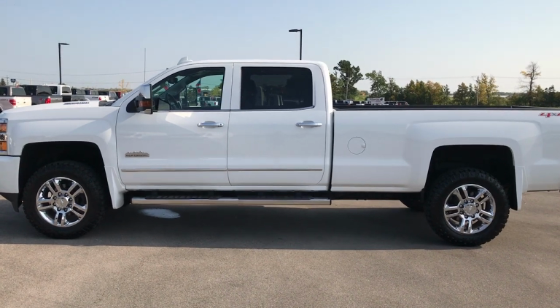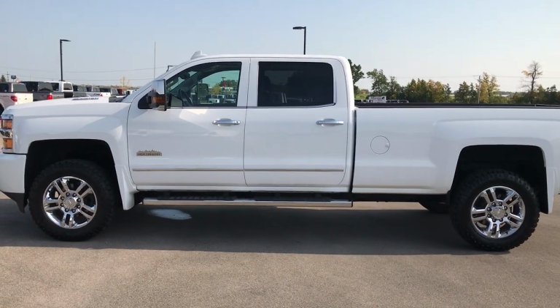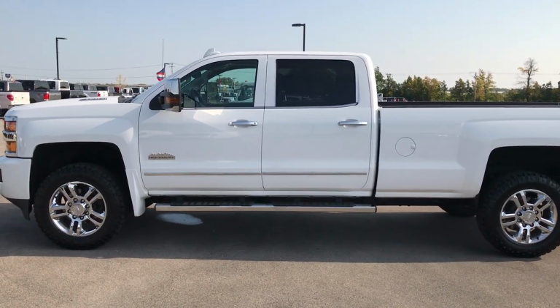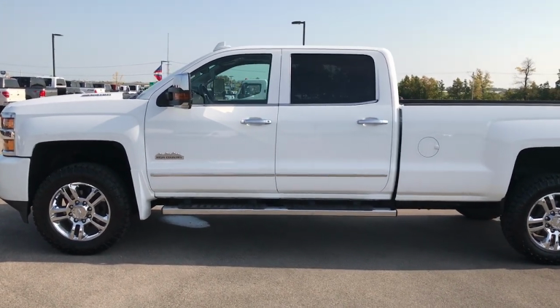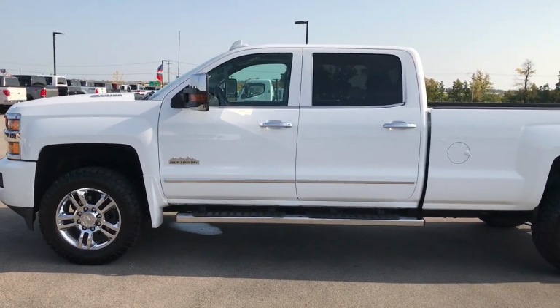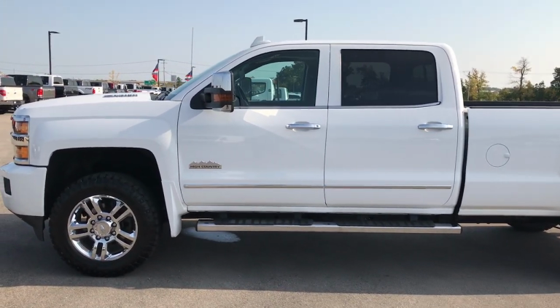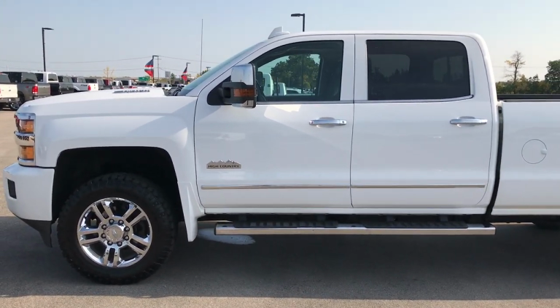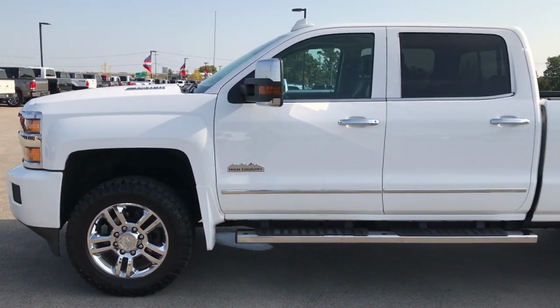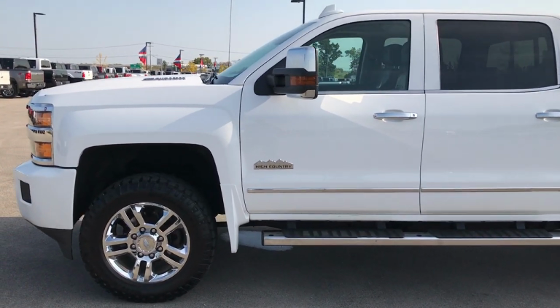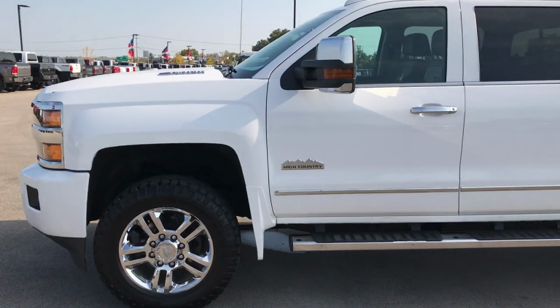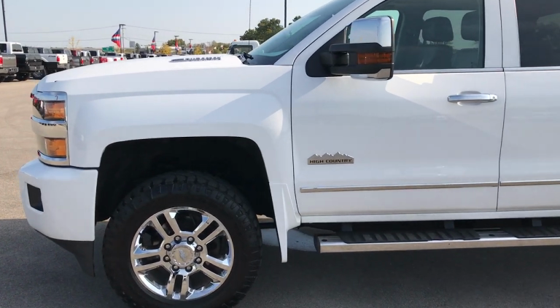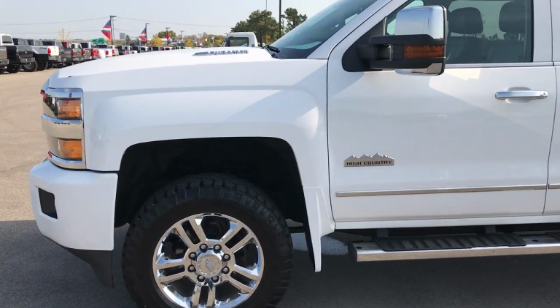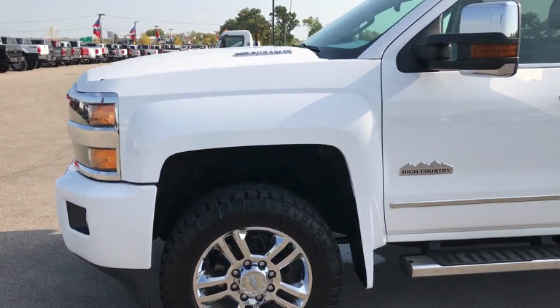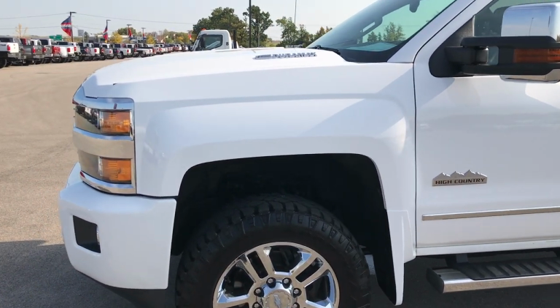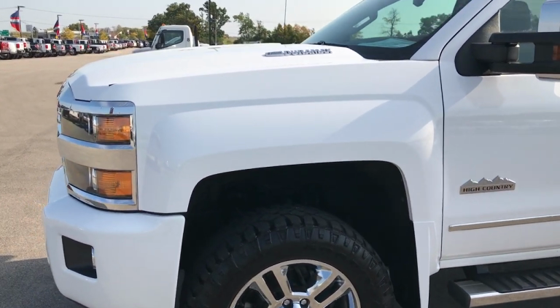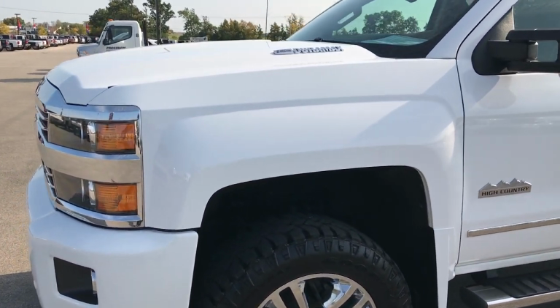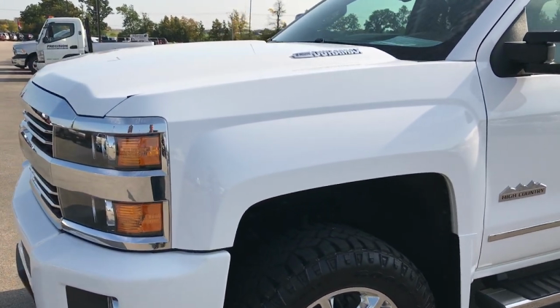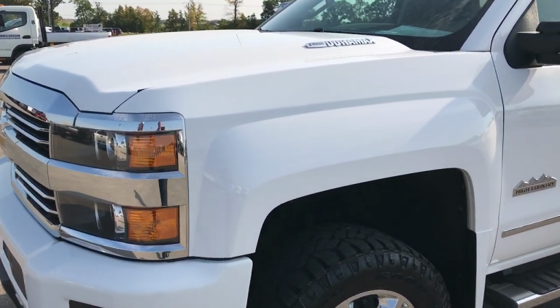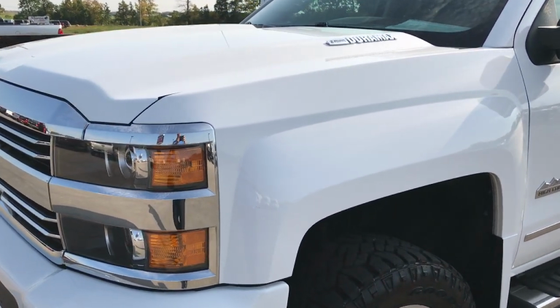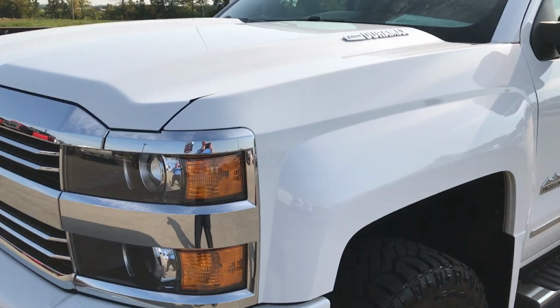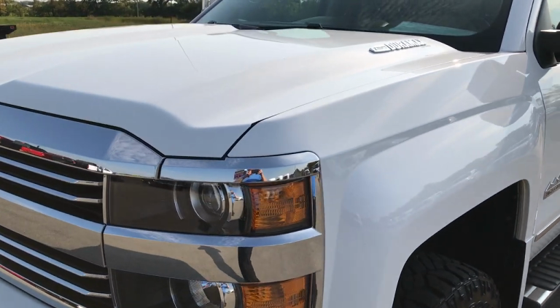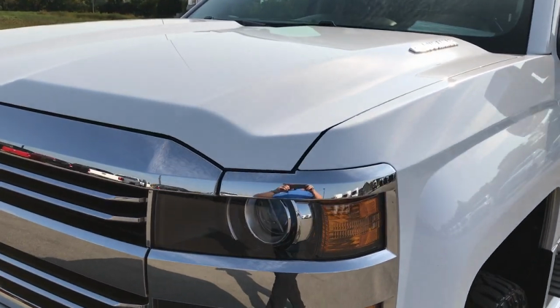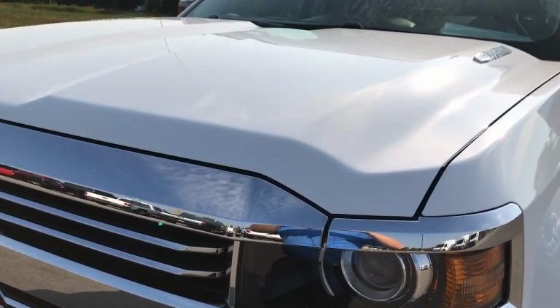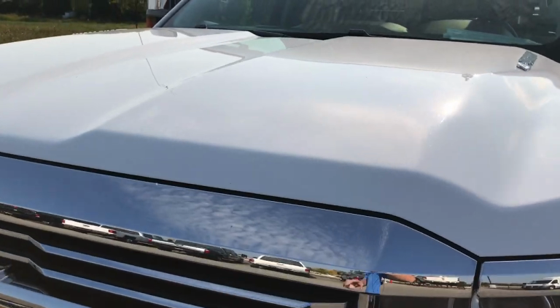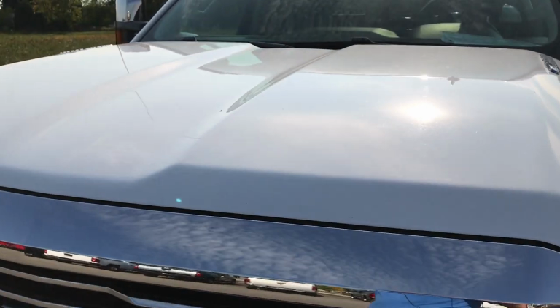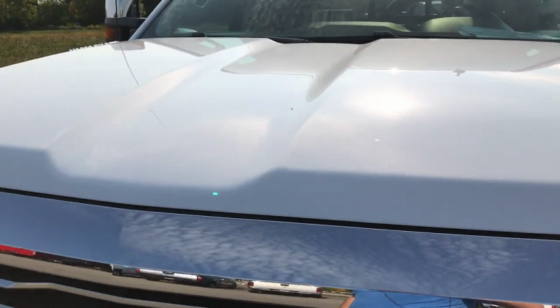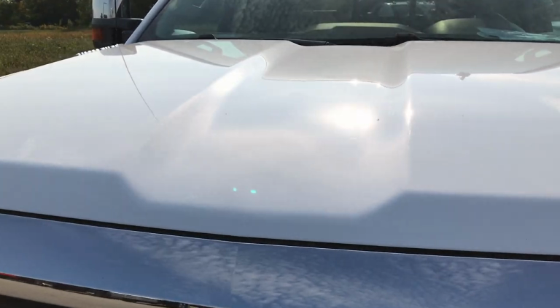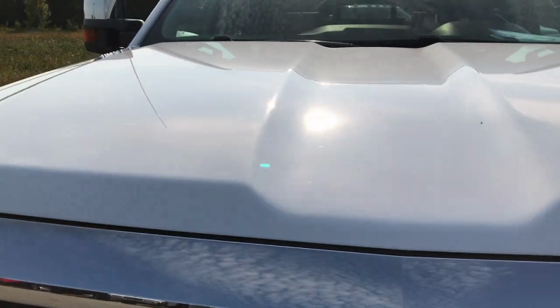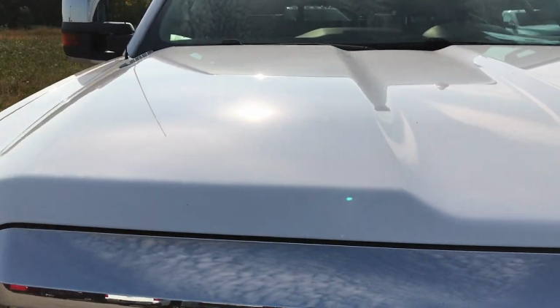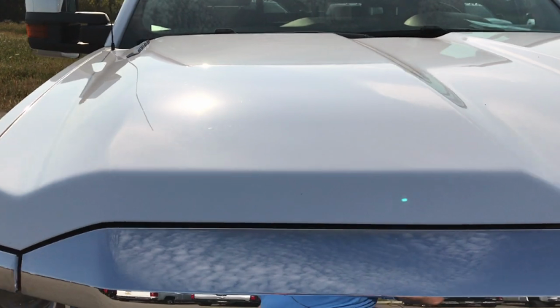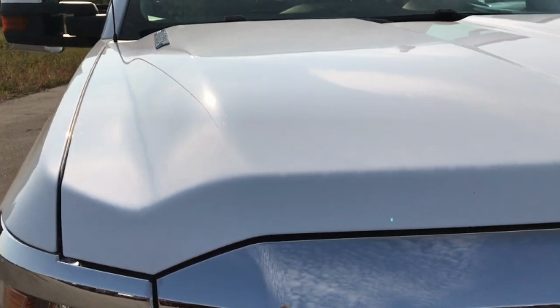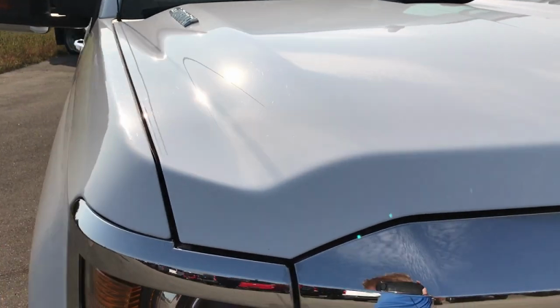This is stock number 9204, a 2015 Chevy Silverado 2500 crew cab long box. This truck has a 6.6 liter Duramax diesel with the LML motor, which gives you 397 horsepower.